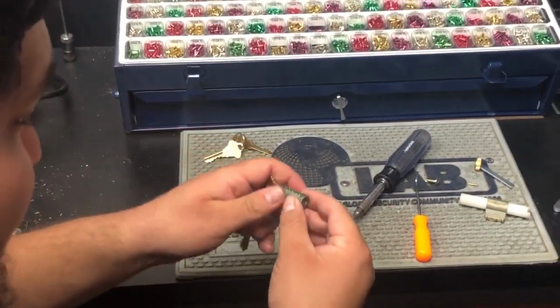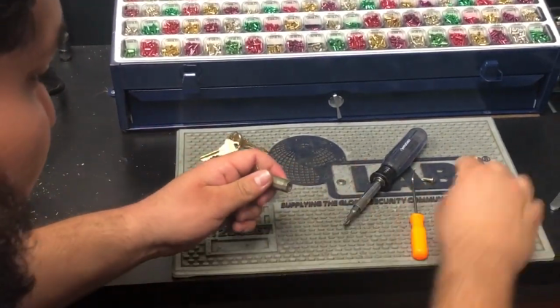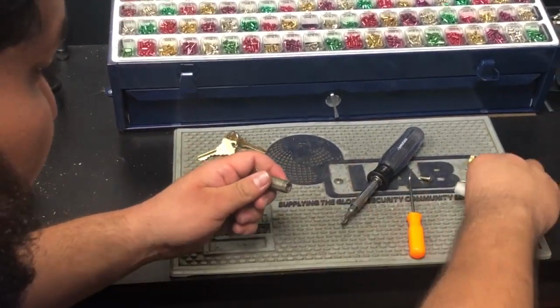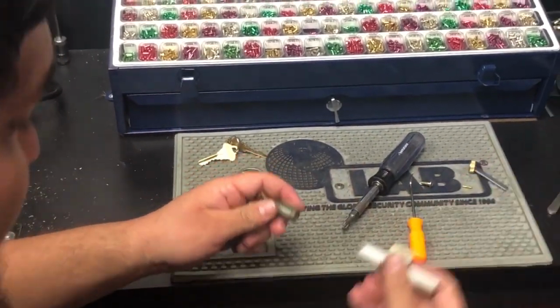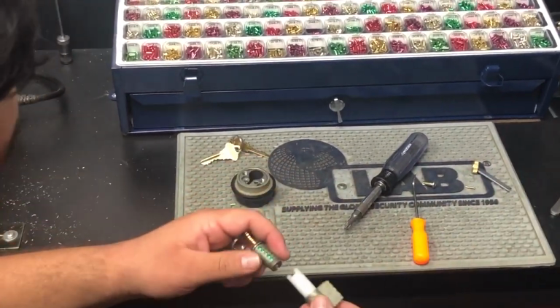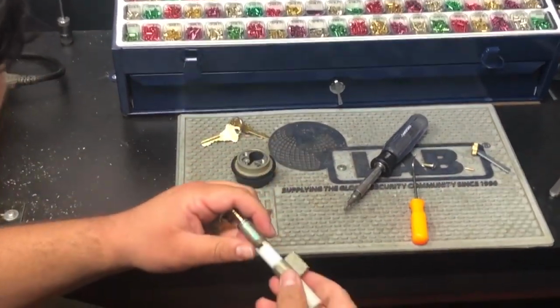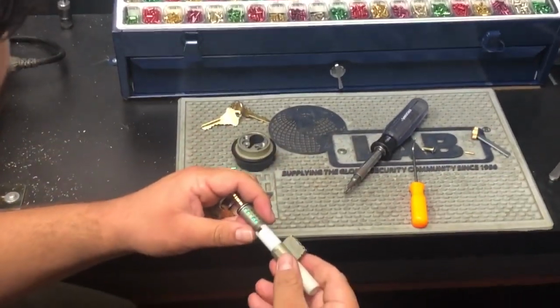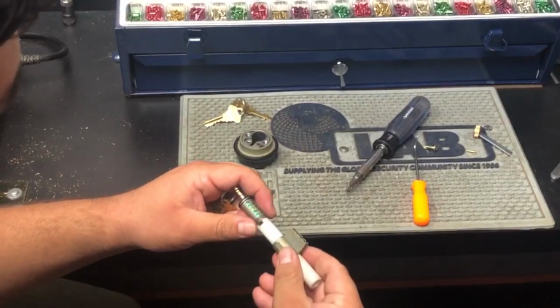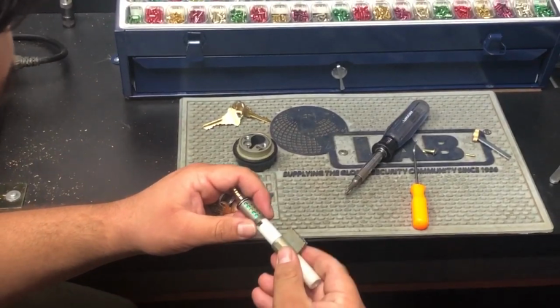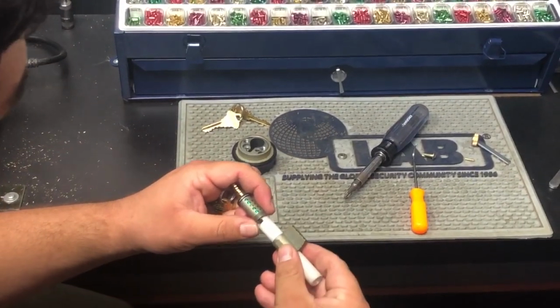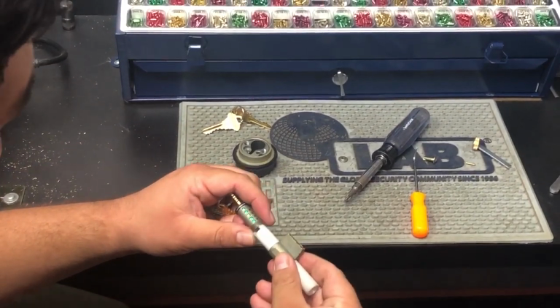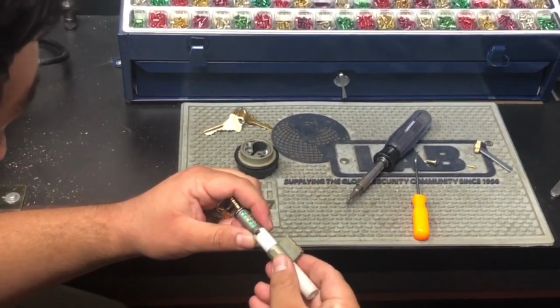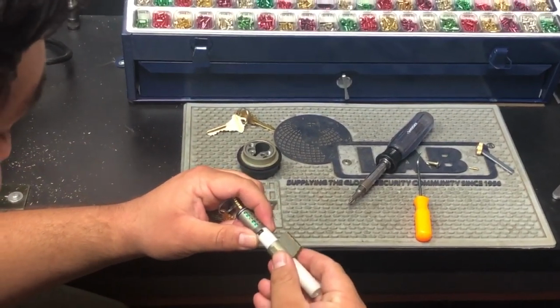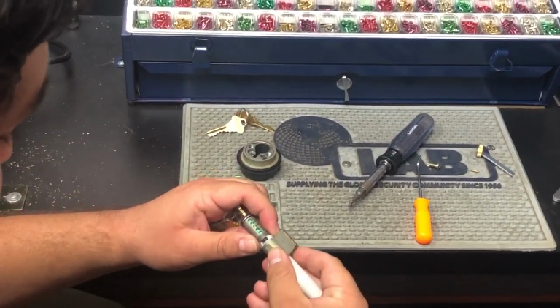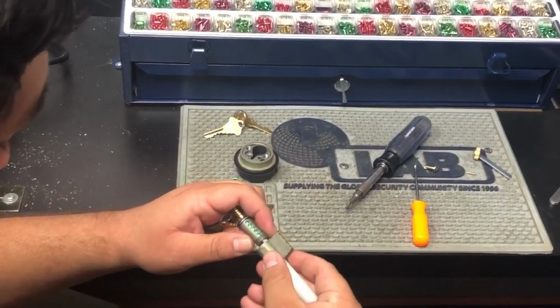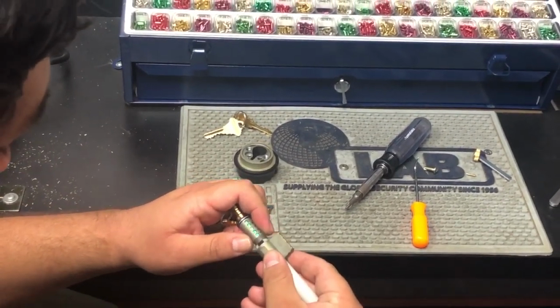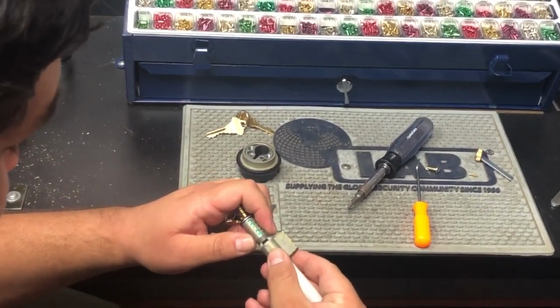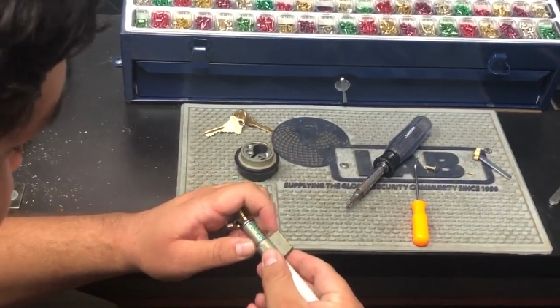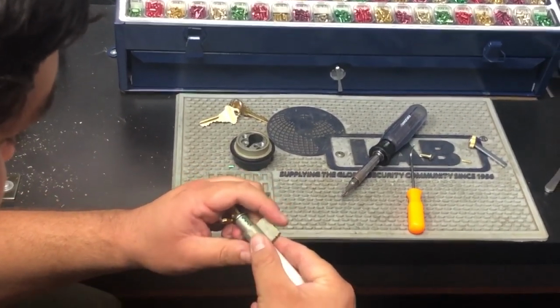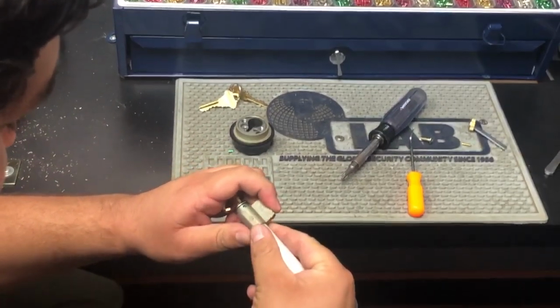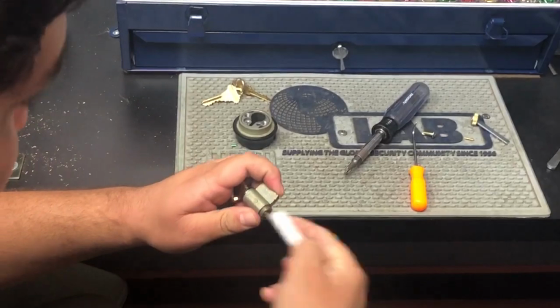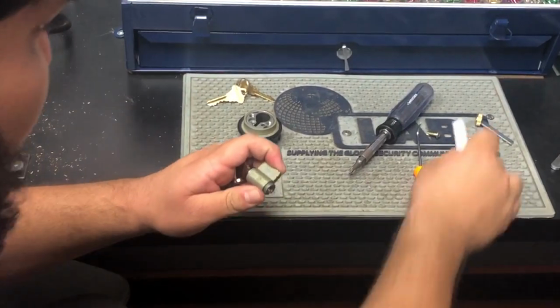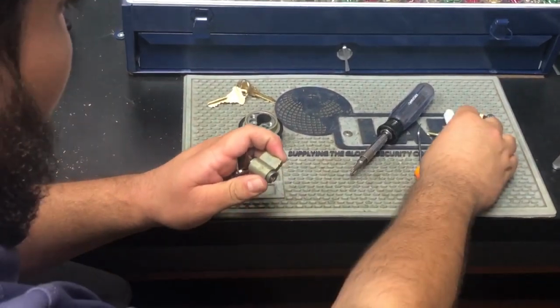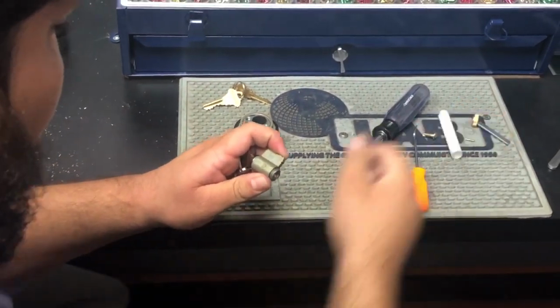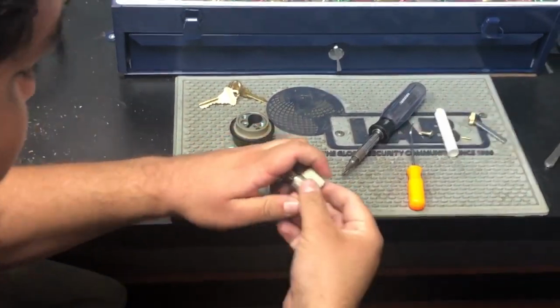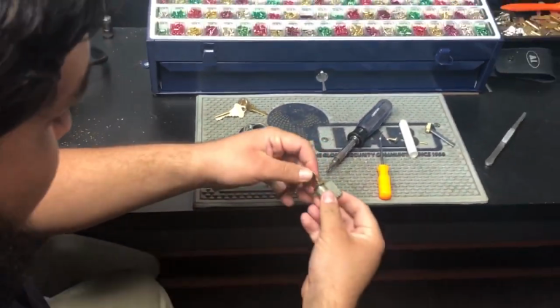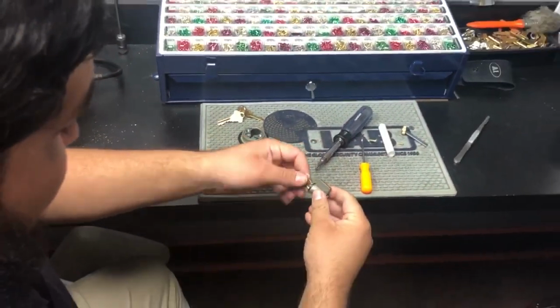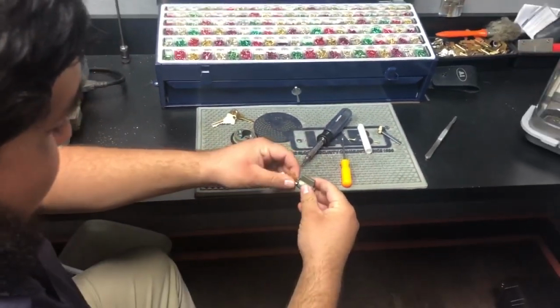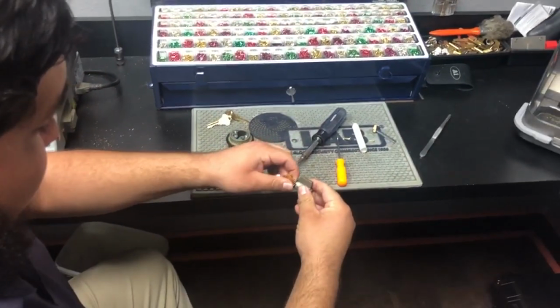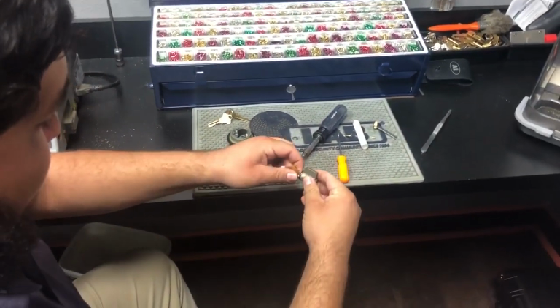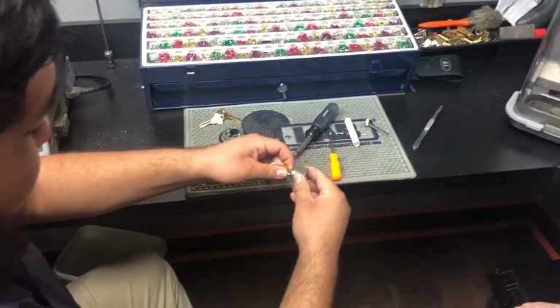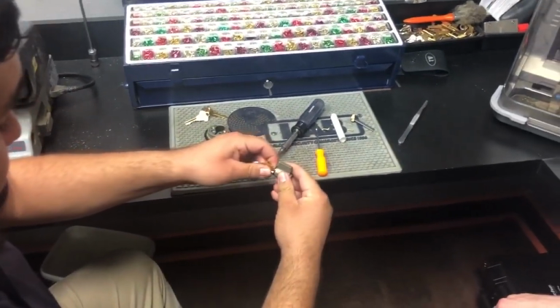So we stick the working key in, always keeping constant contact with the cylinder and the follower. Push it through and then get the key centered.